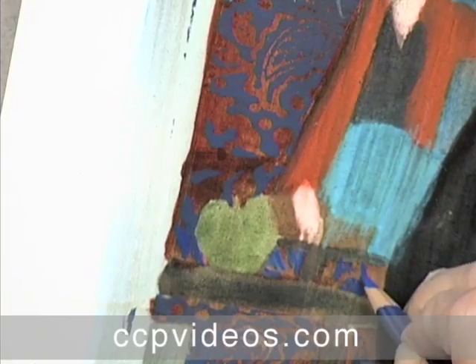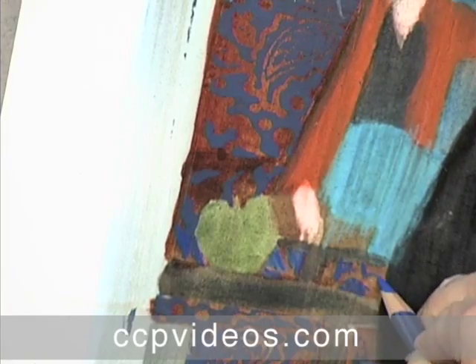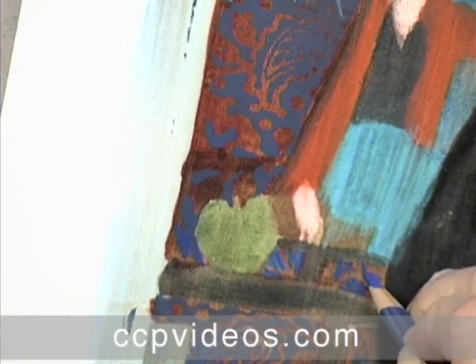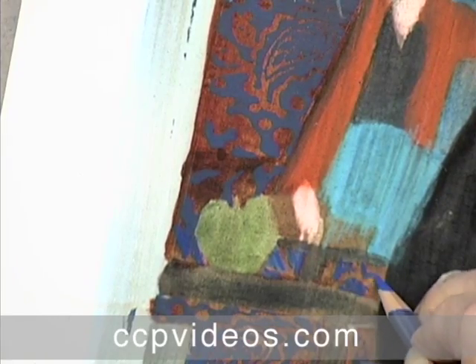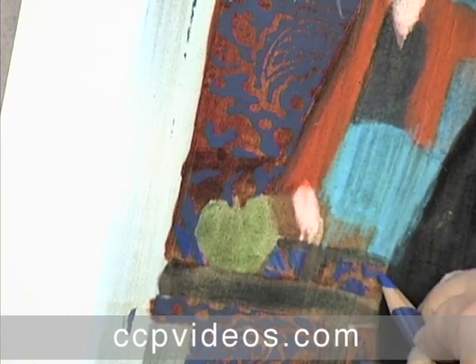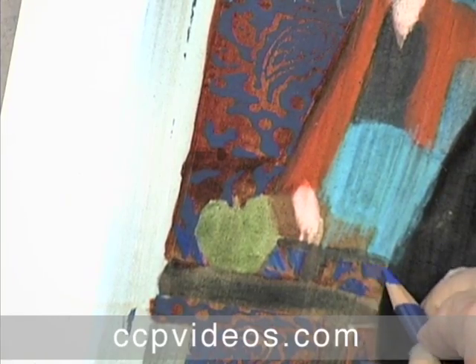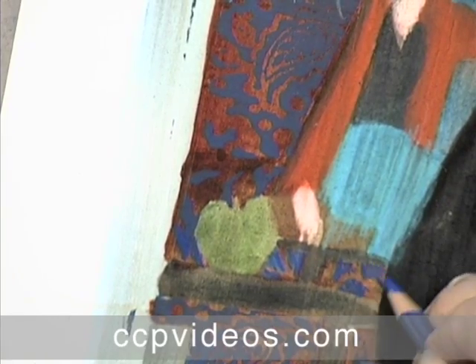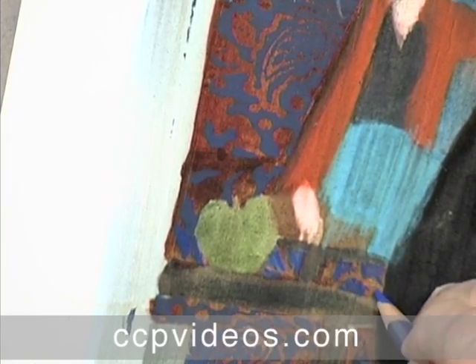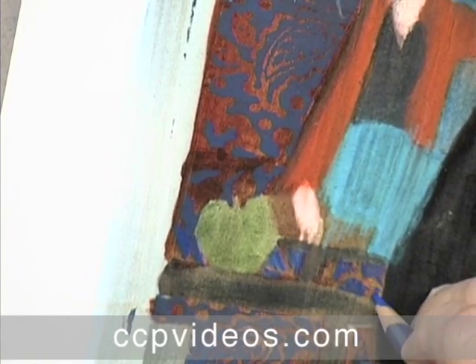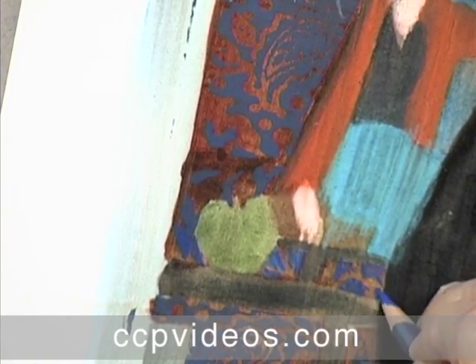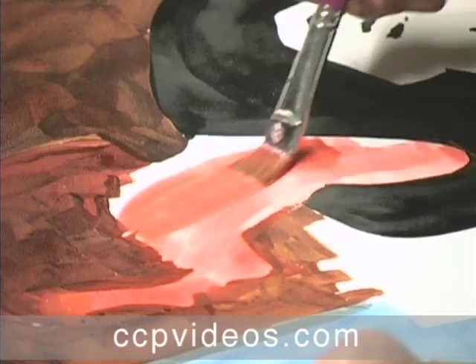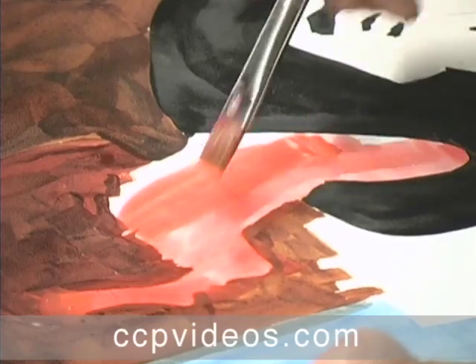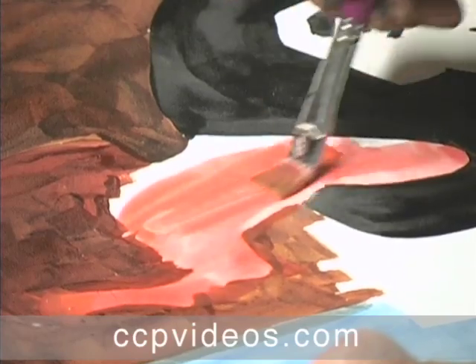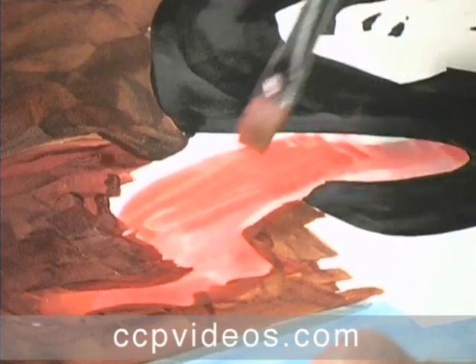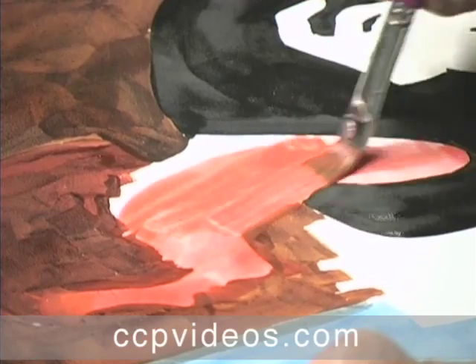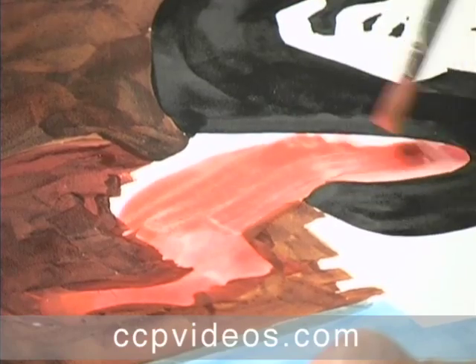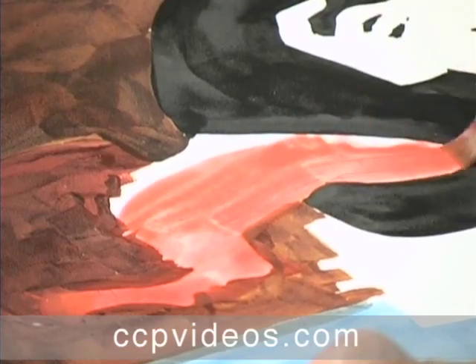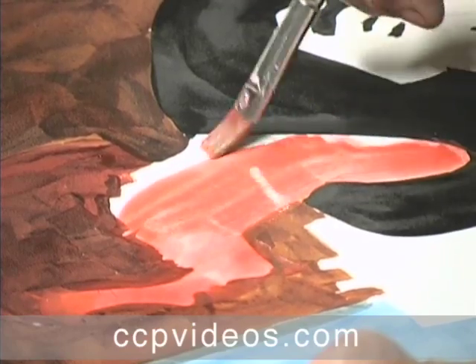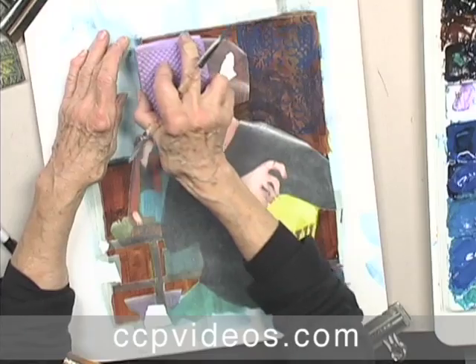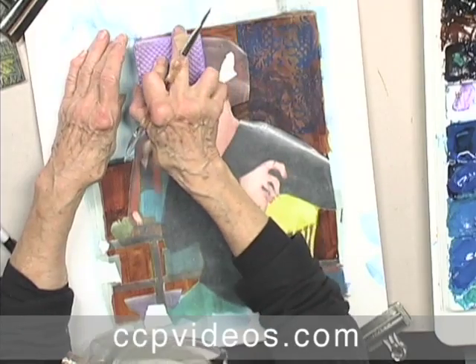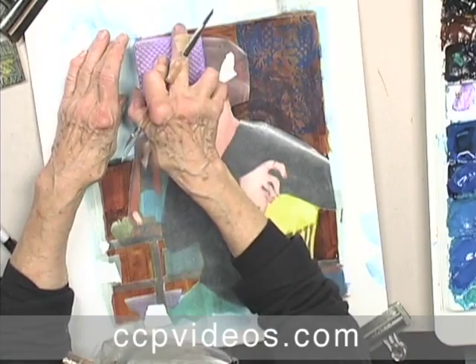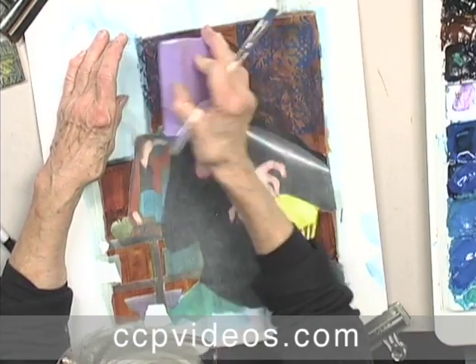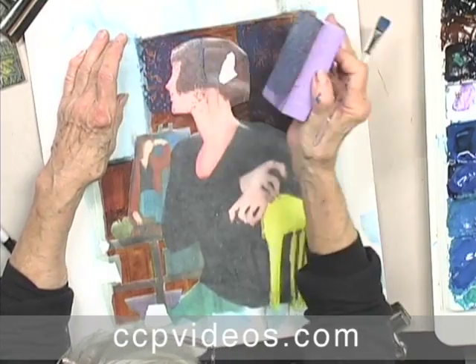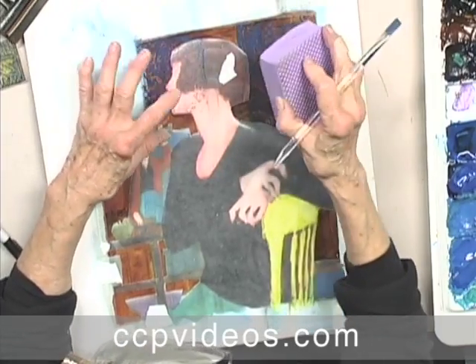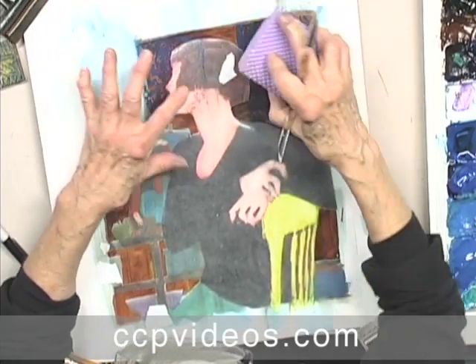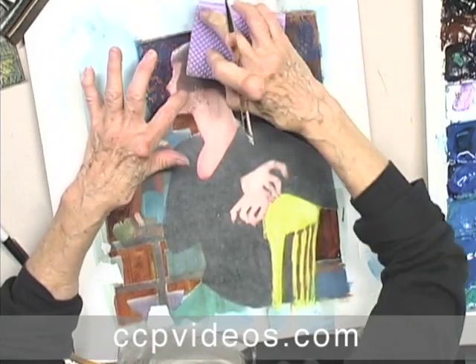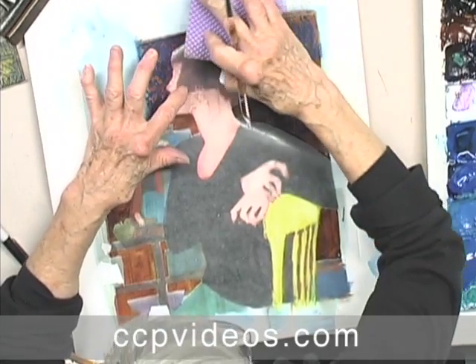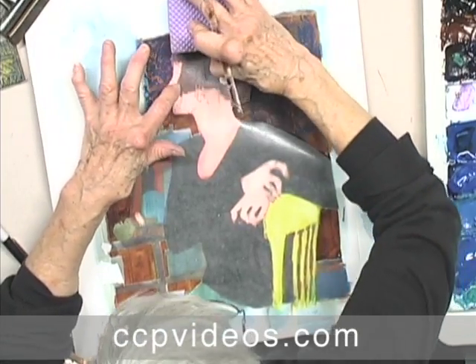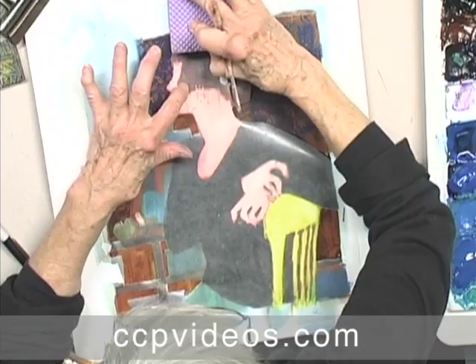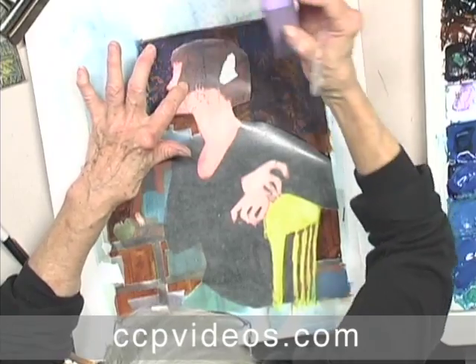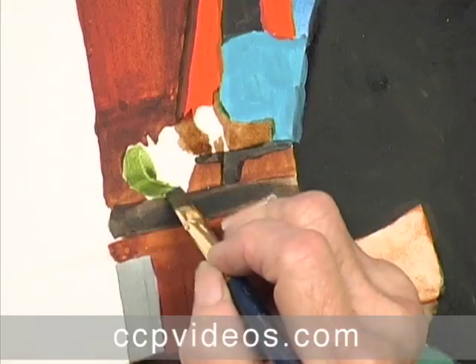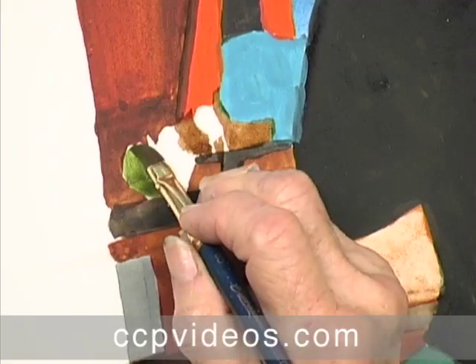Polly focuses on texture and pattern and introduces you to her special wipe — her signature move. She also introduces wonderful products that help you create patterns and develop rich passages in your painting.